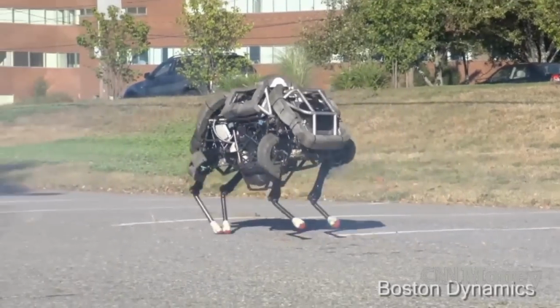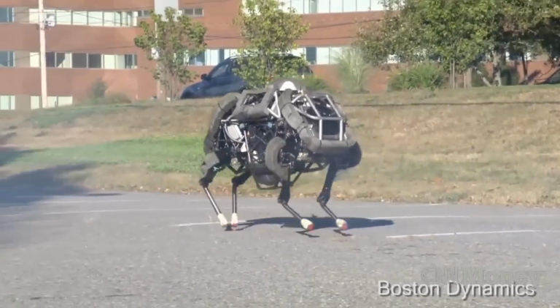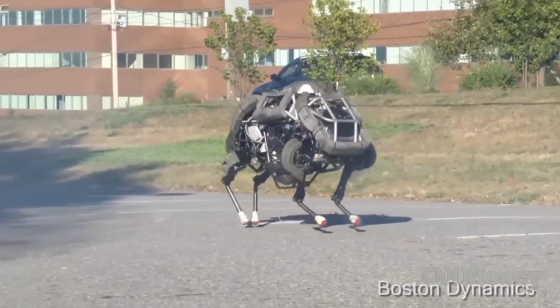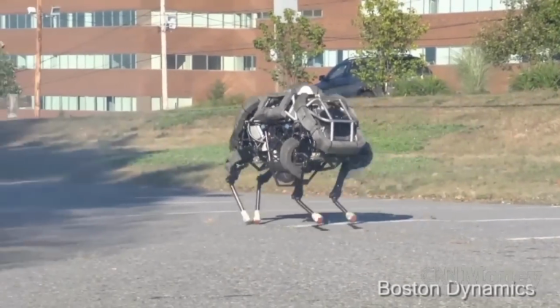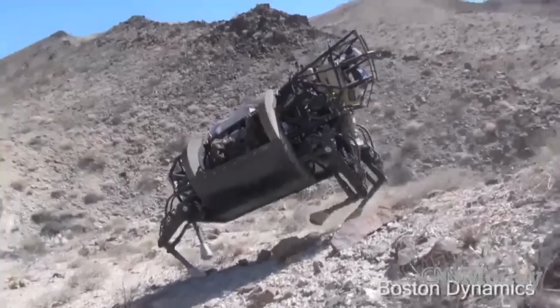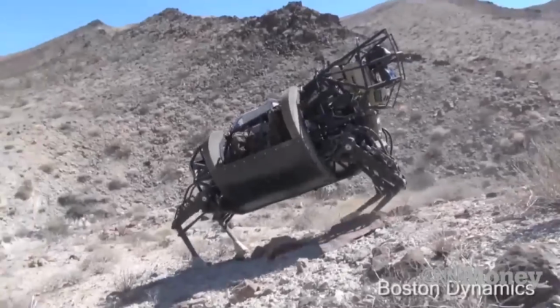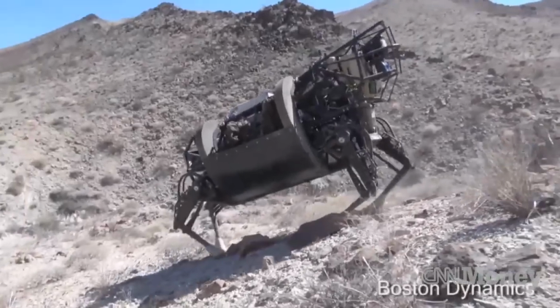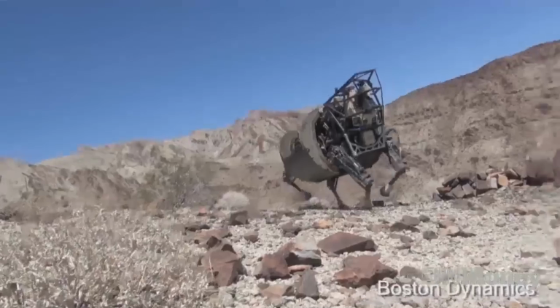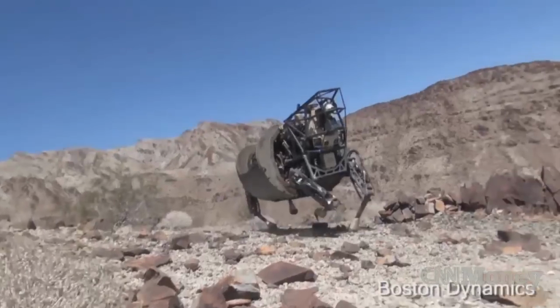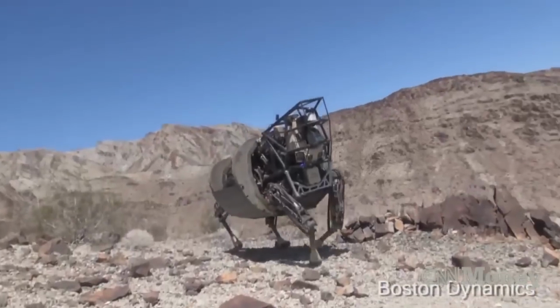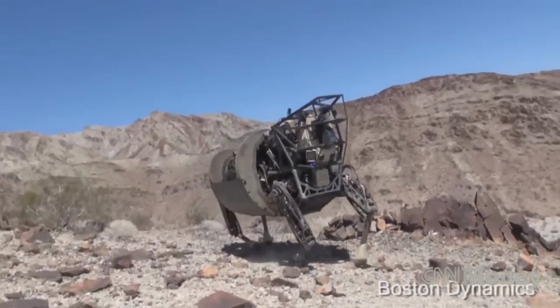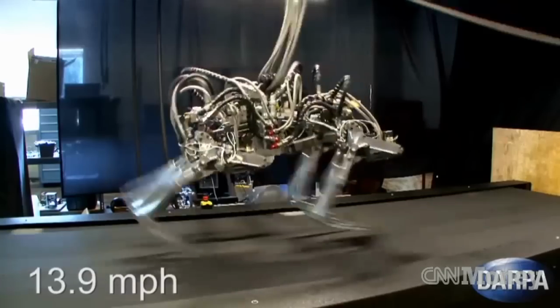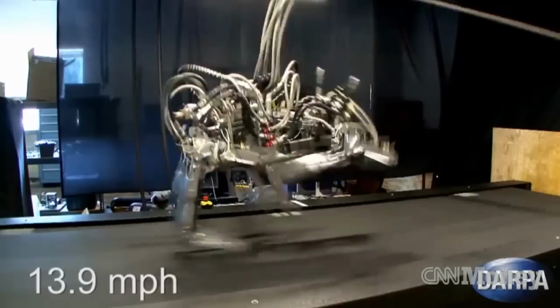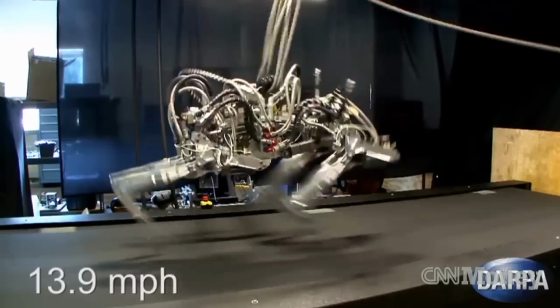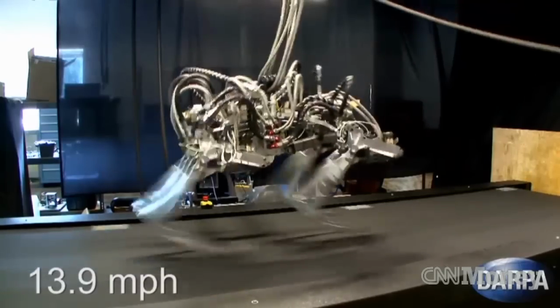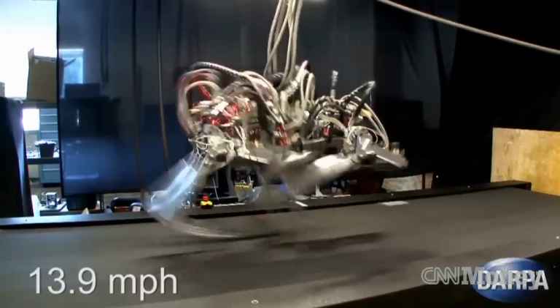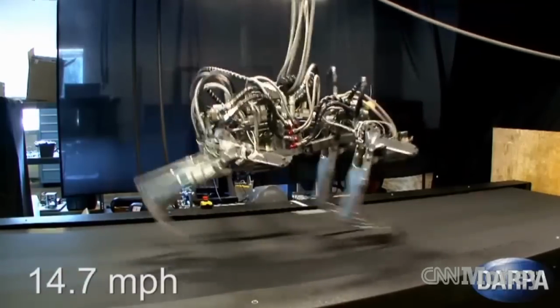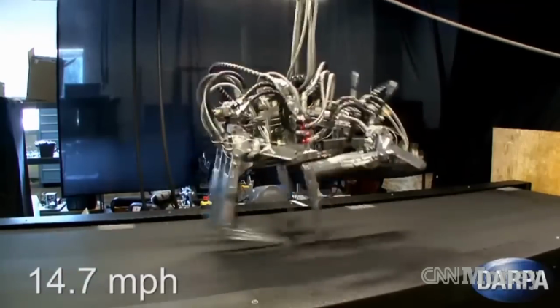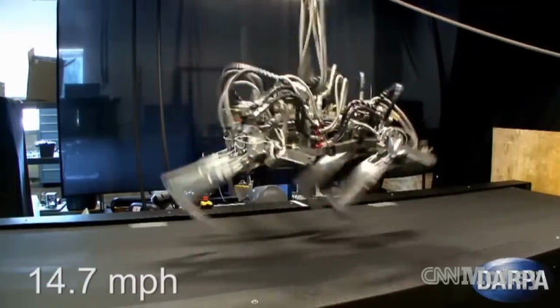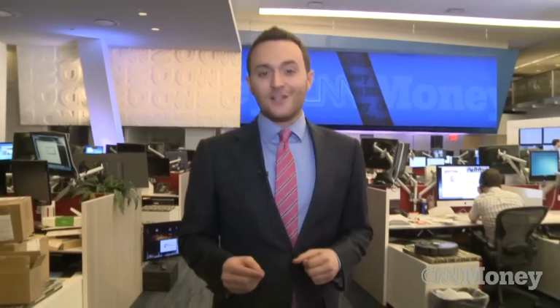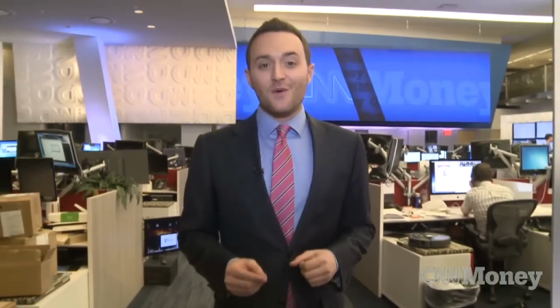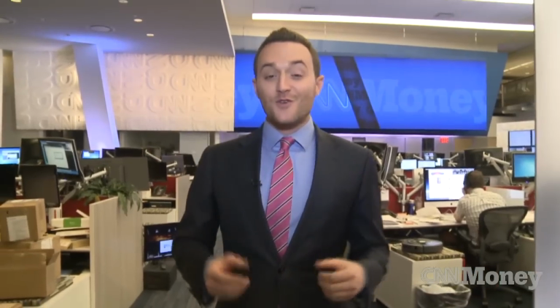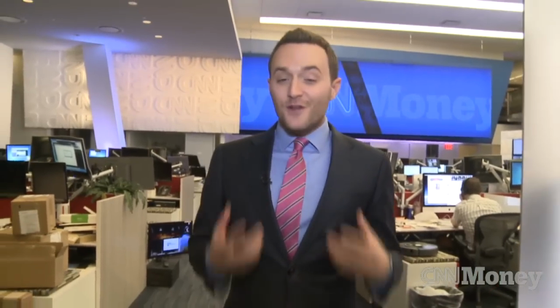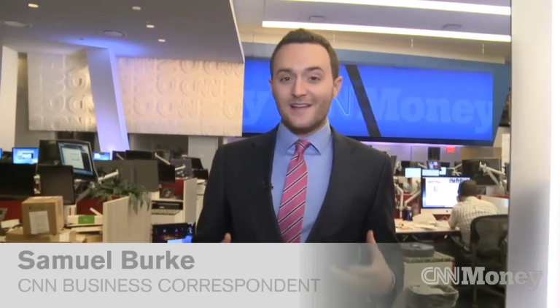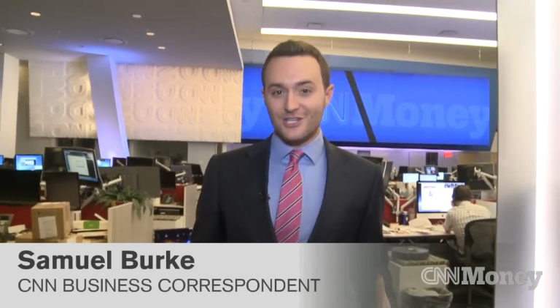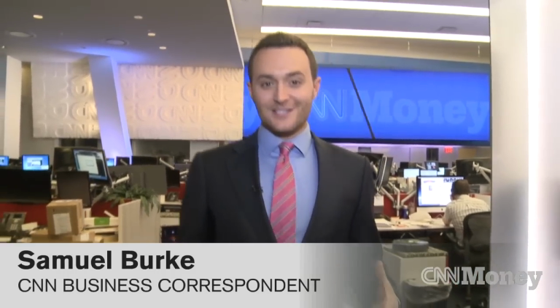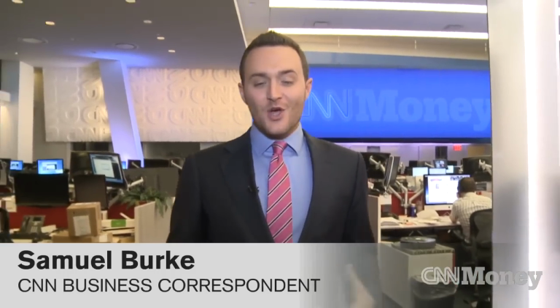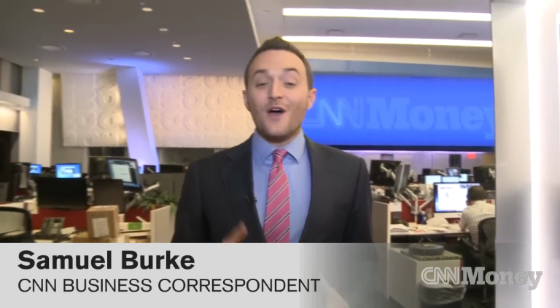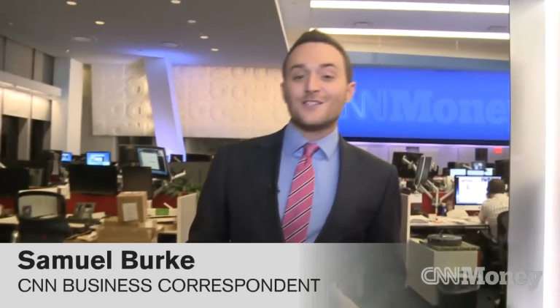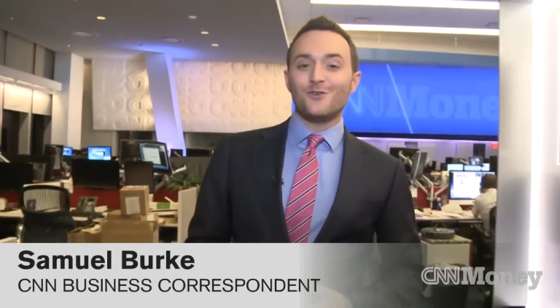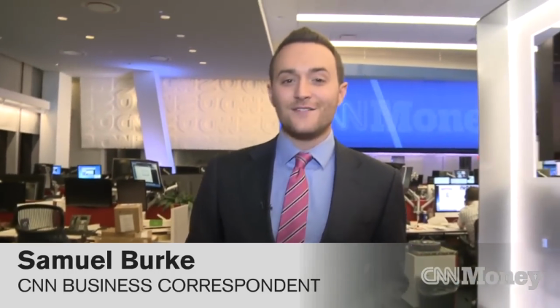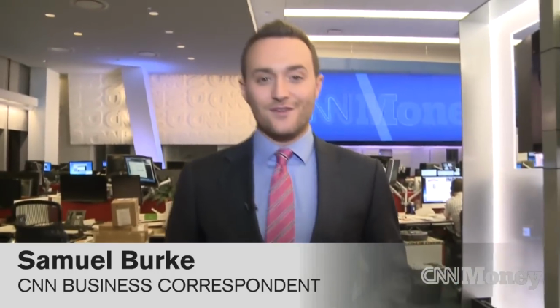We've seen big tech moving into big robots, but you don't have to be Google to own one. There are robots on the market that will make you feel like the Jetsons without costing you your life savings.